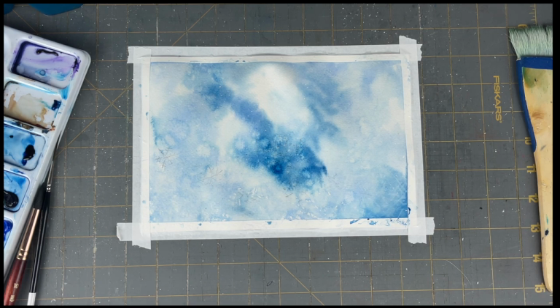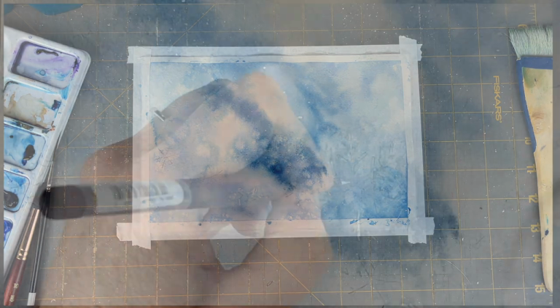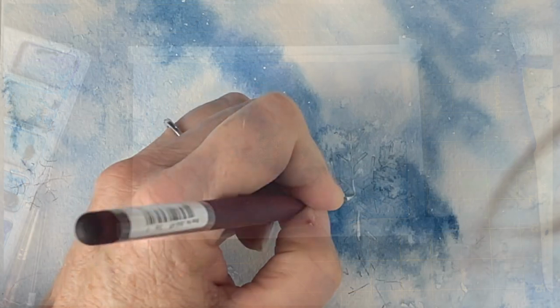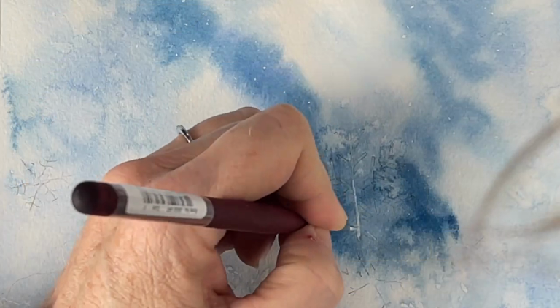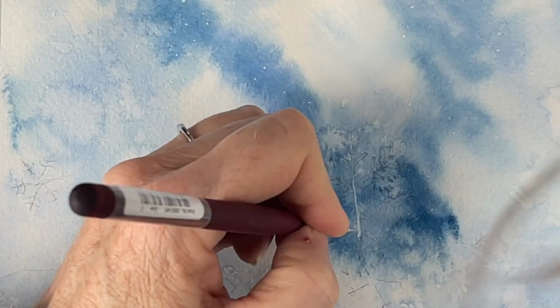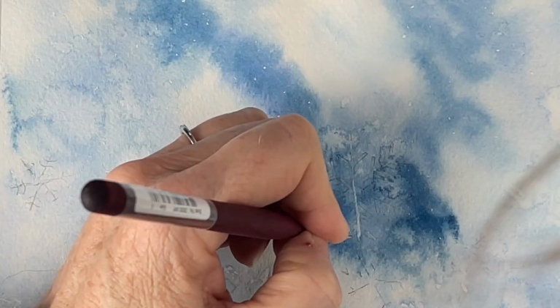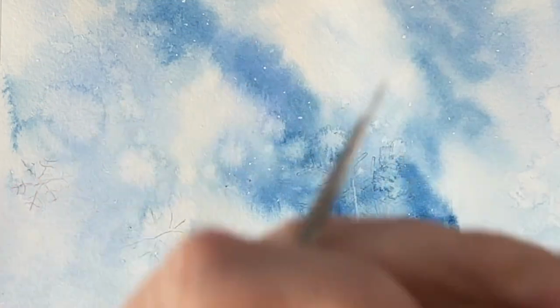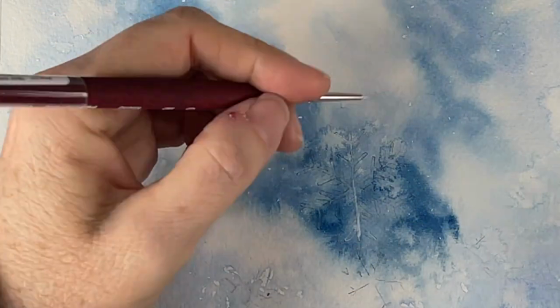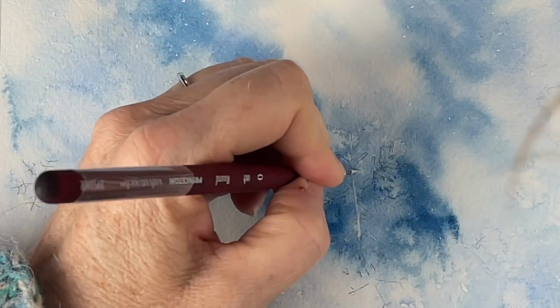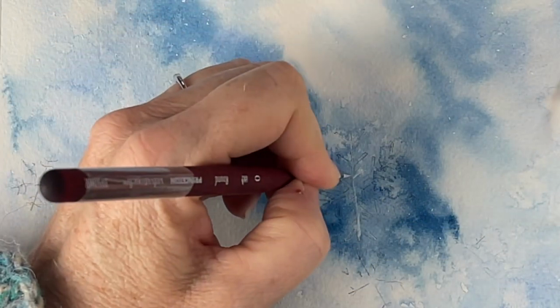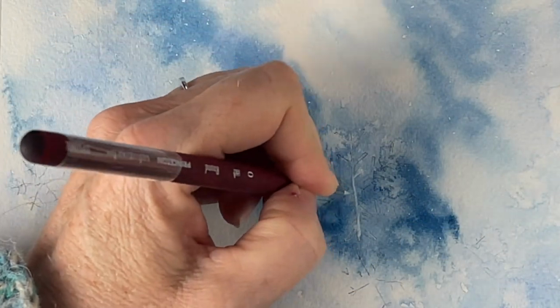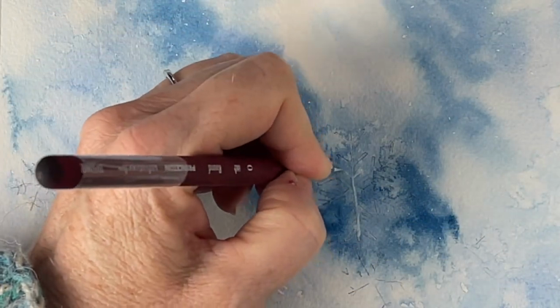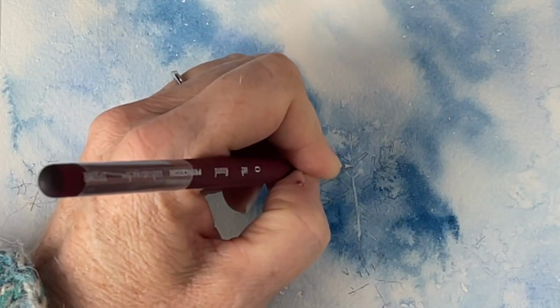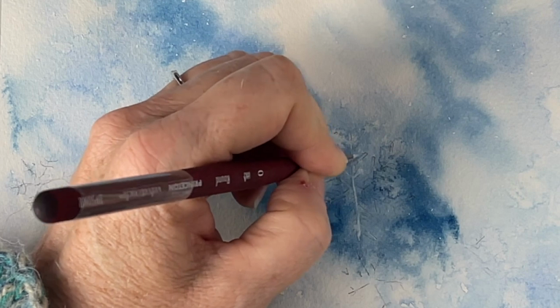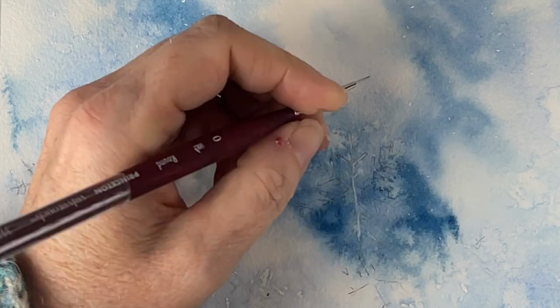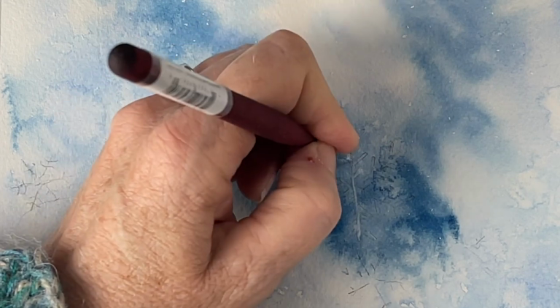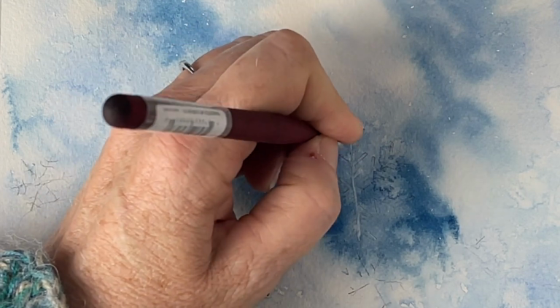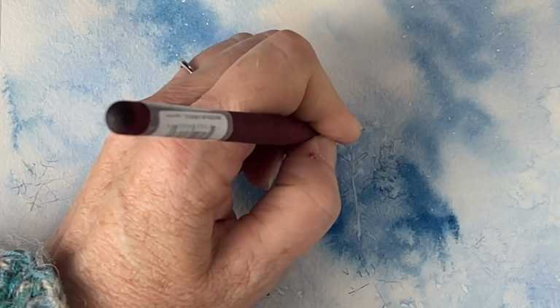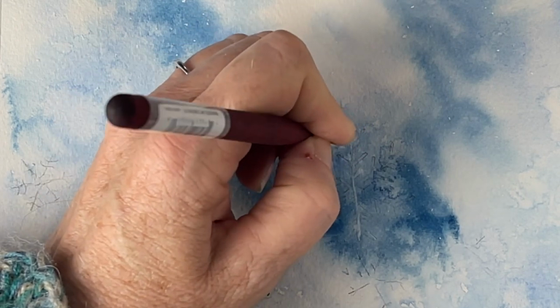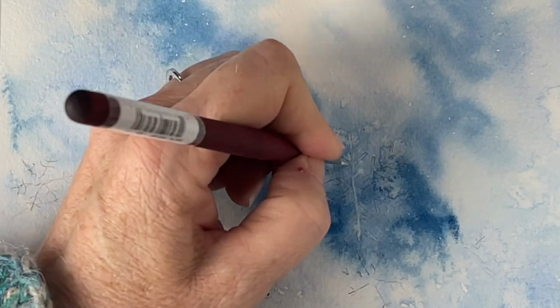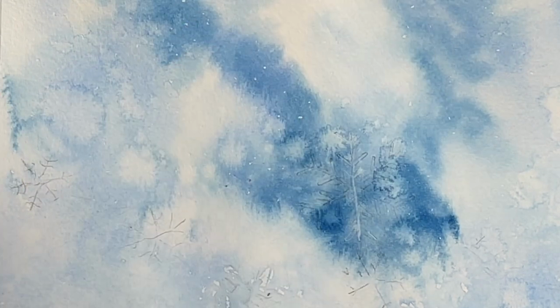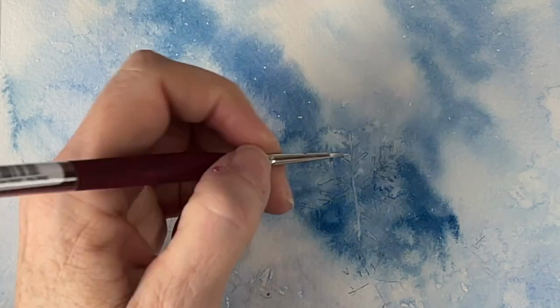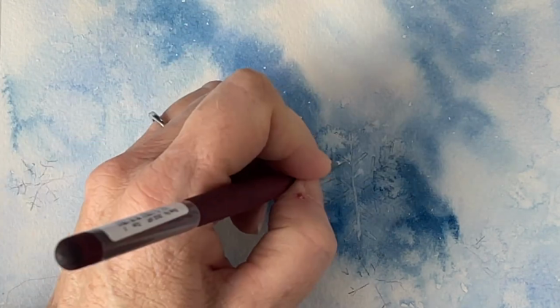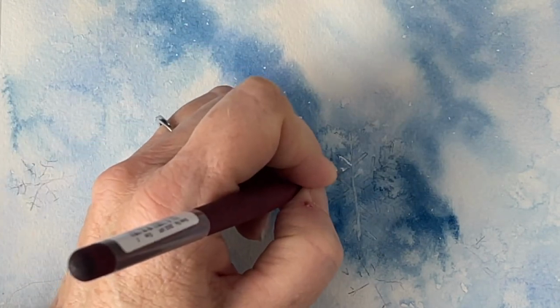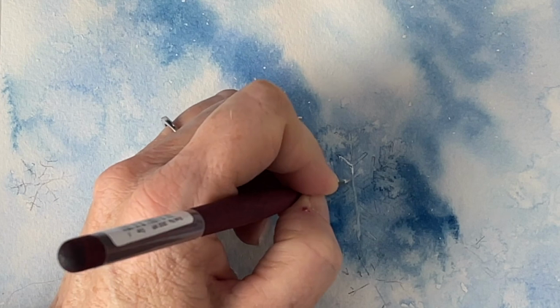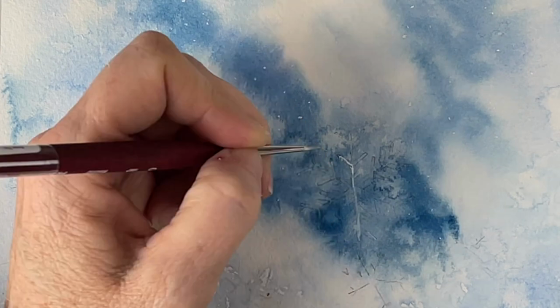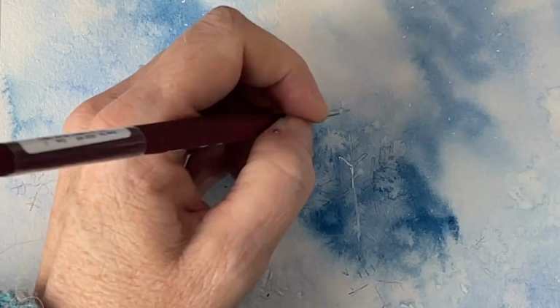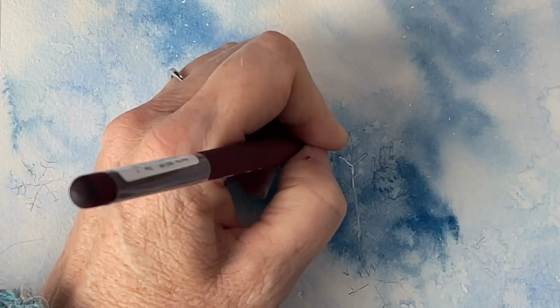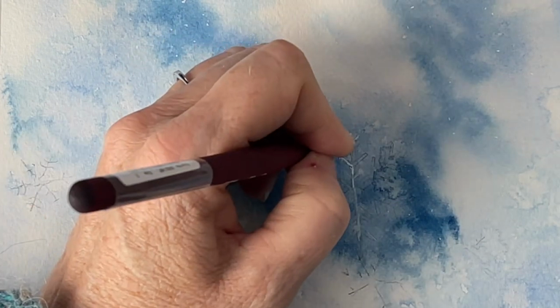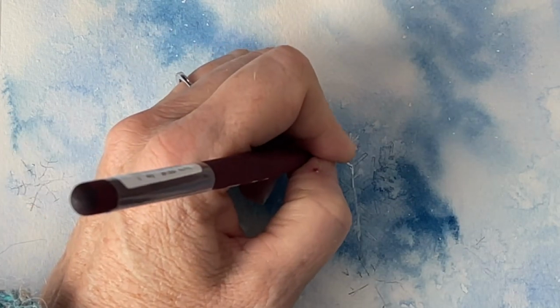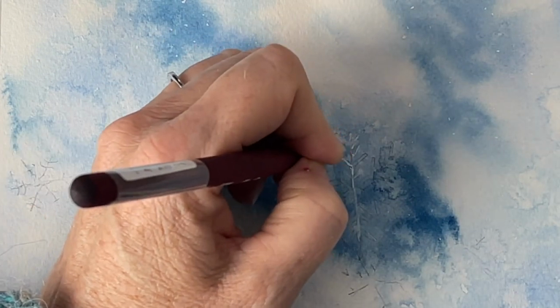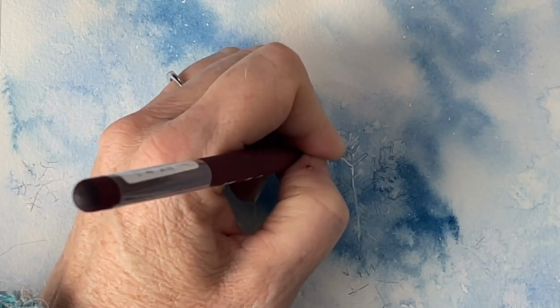So once that paper dries, I'm taking my white opaque watercolor. My favorite that I use all the time is Dr. Martin's Bleed Proof White. I highly recommend it, and the link to buy this is in the description below.